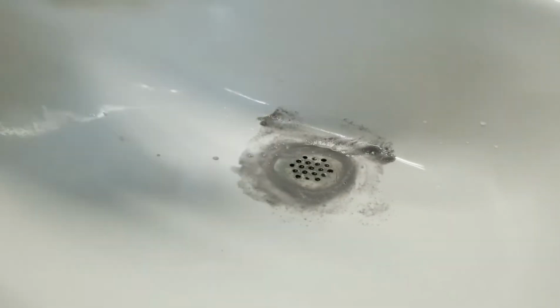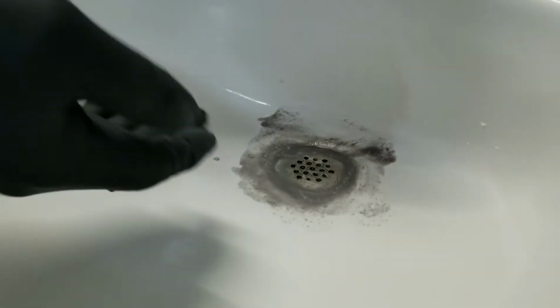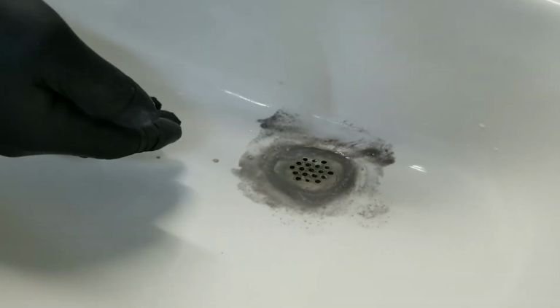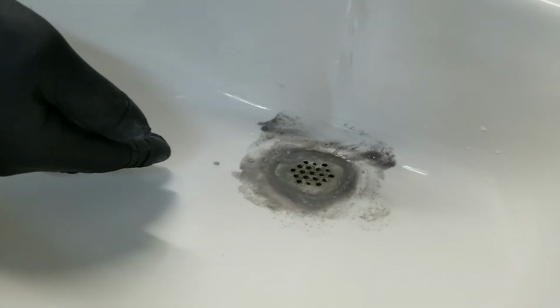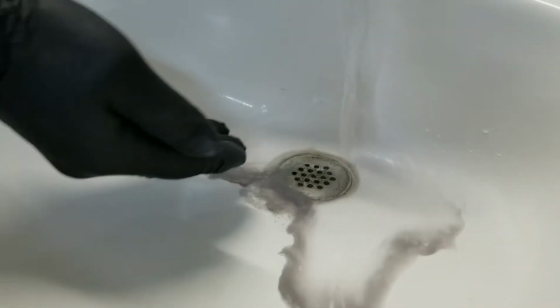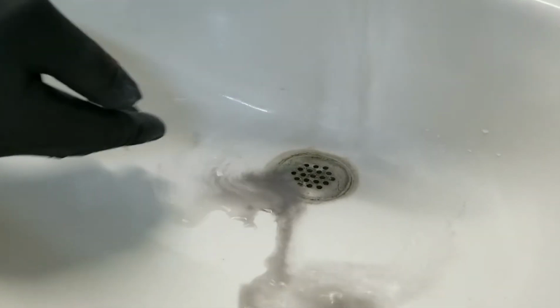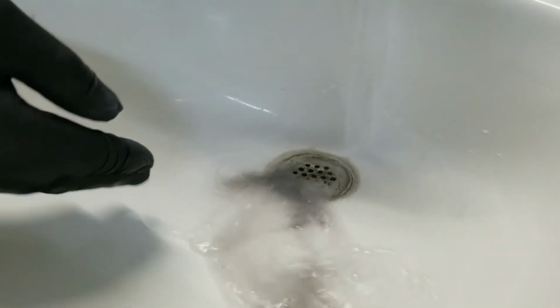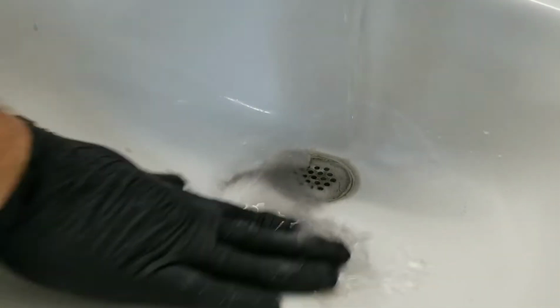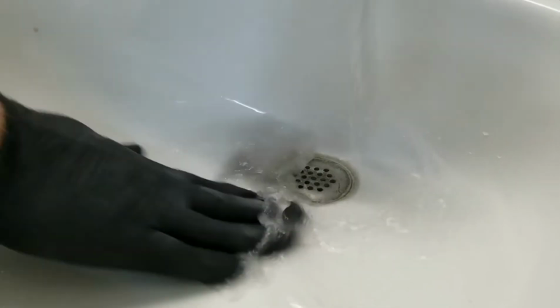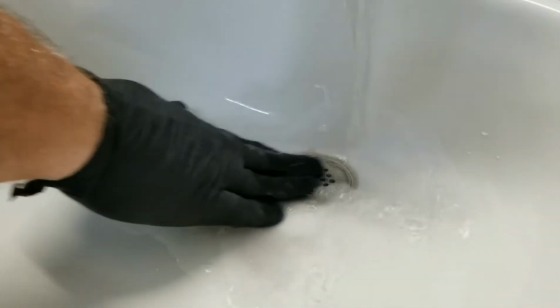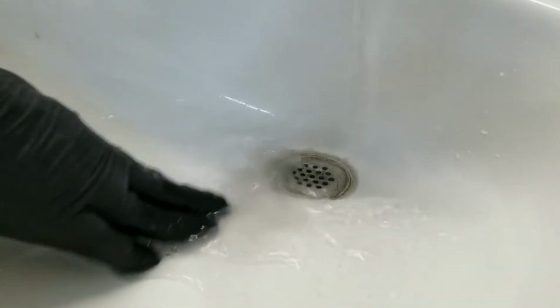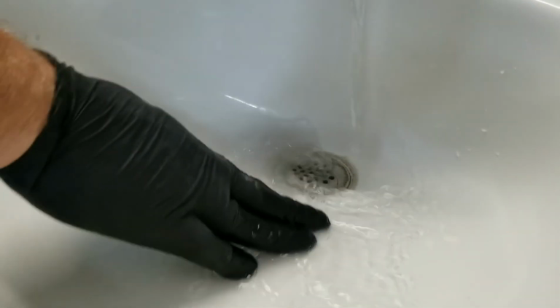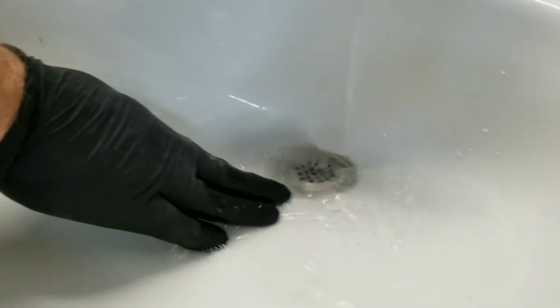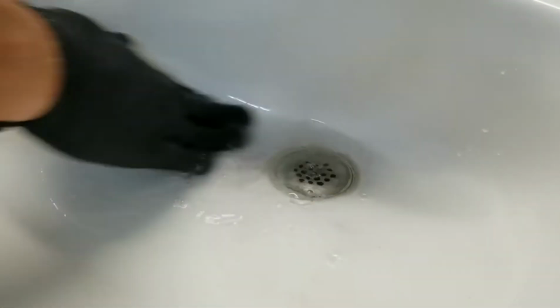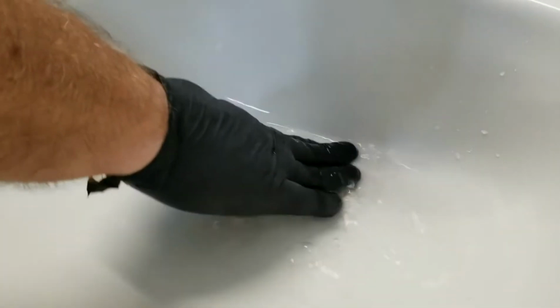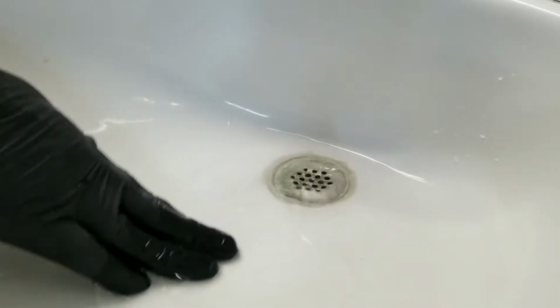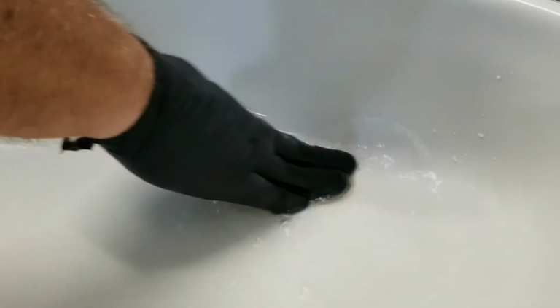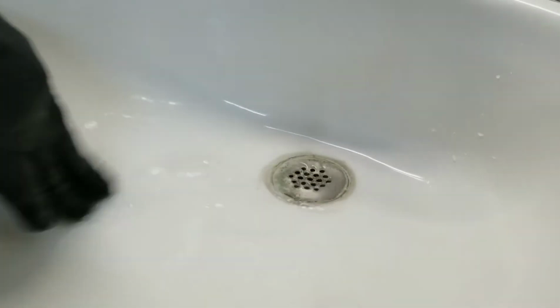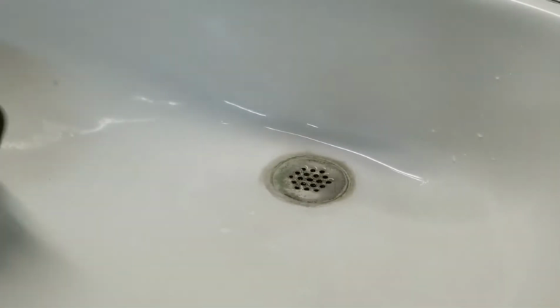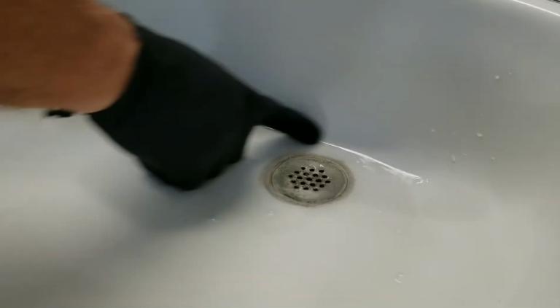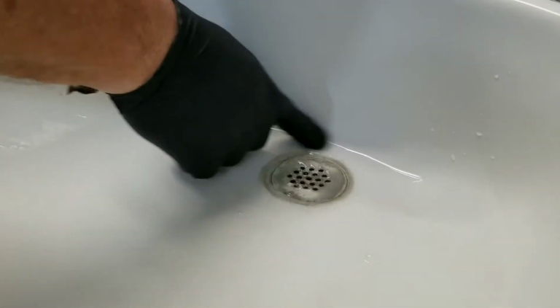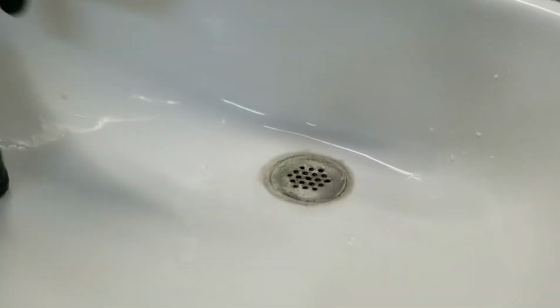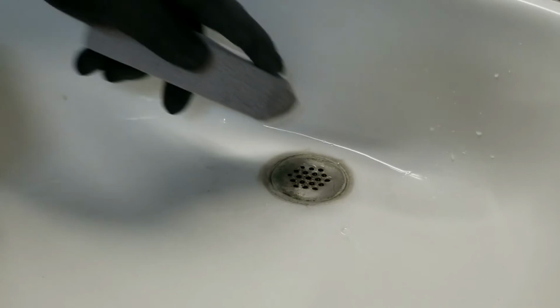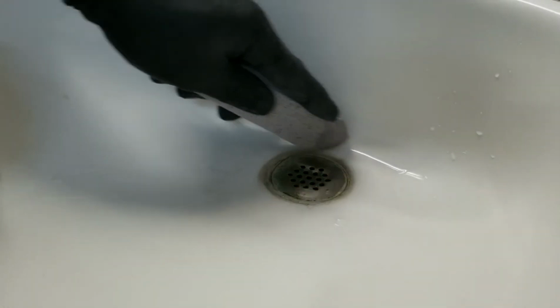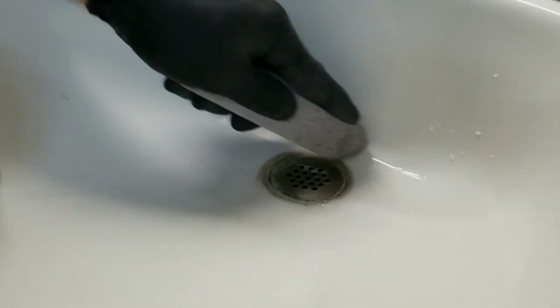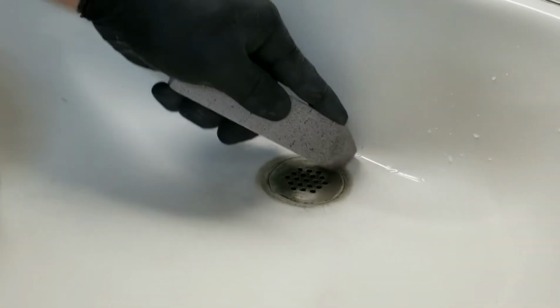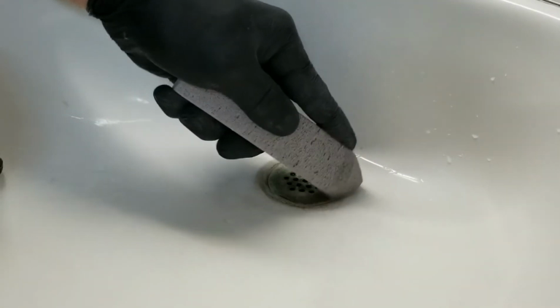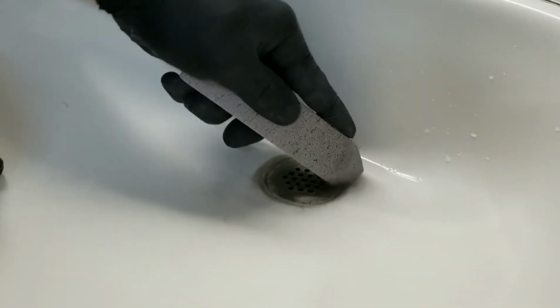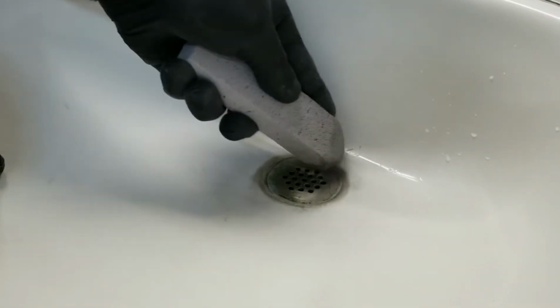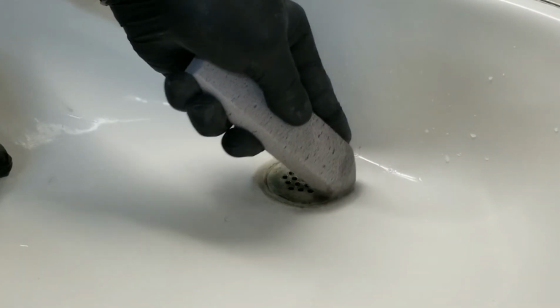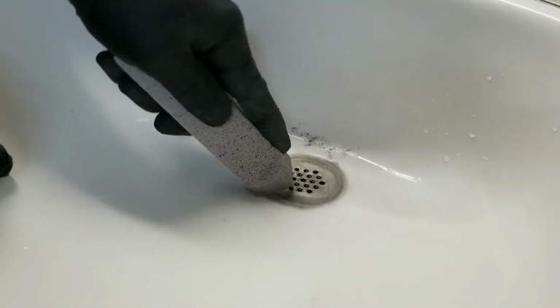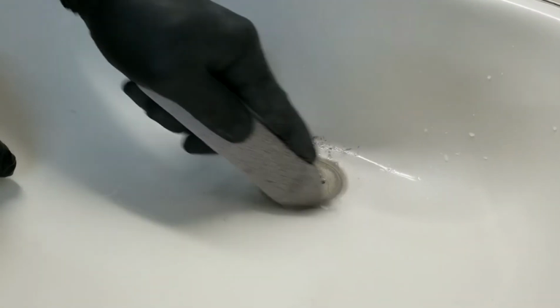We'll rinse it and see what it looks like. And you can see it's a lot better — that stain has disappeared. It was really, really bad.